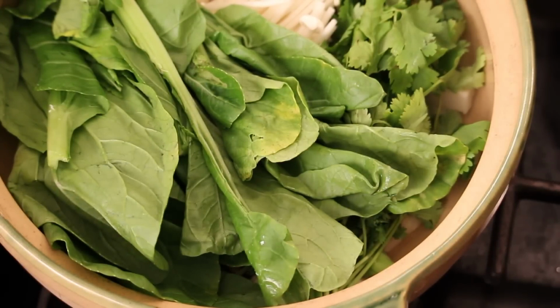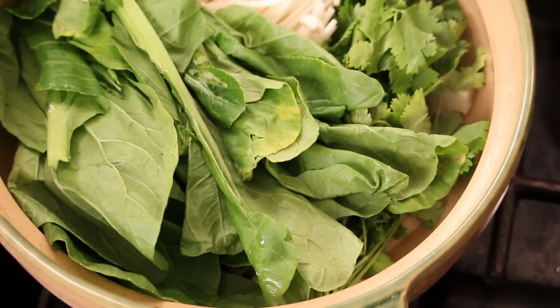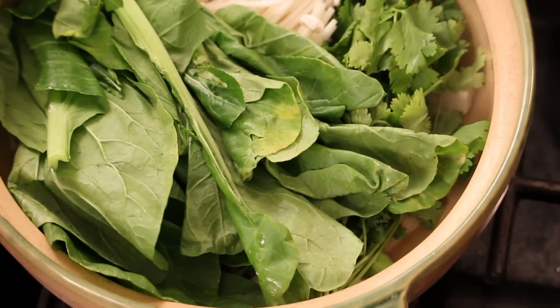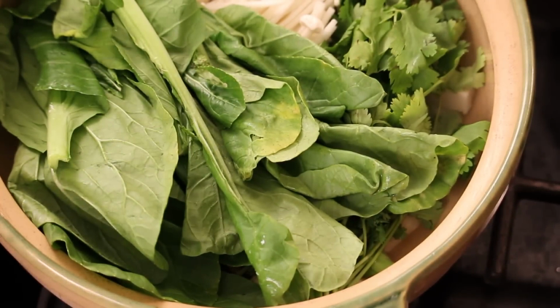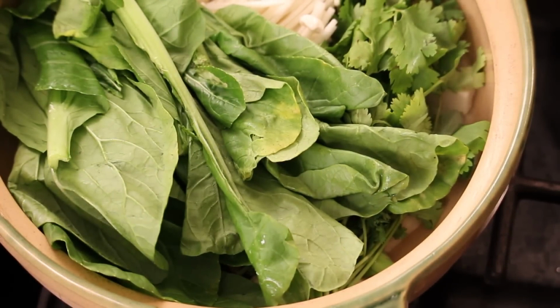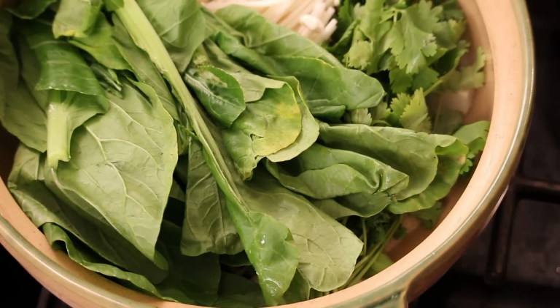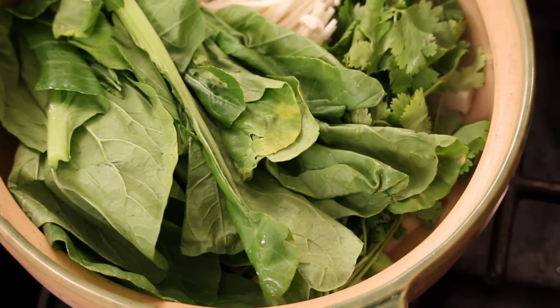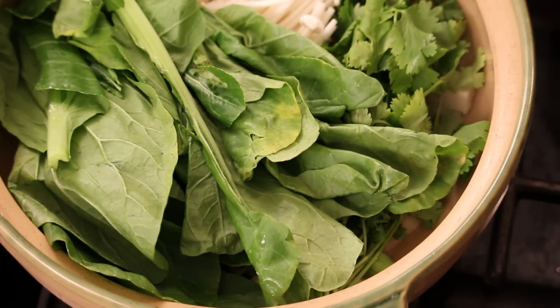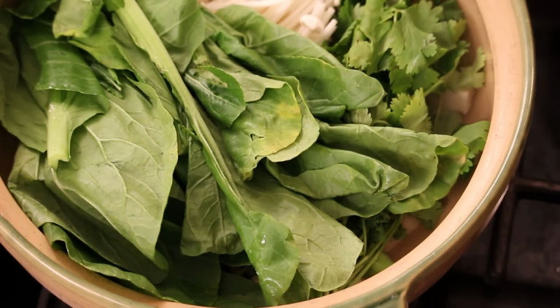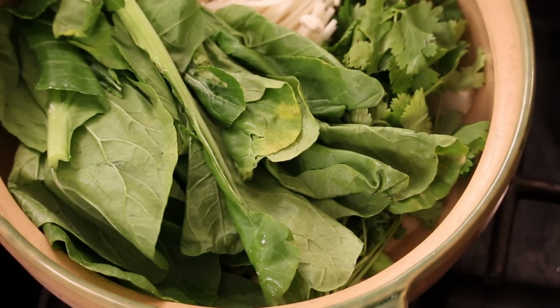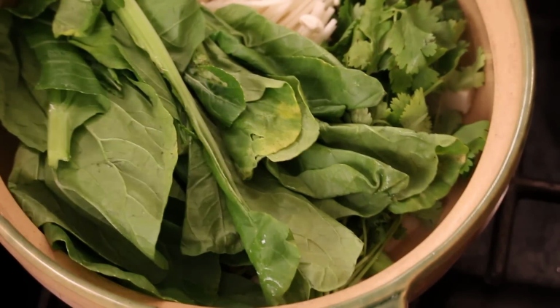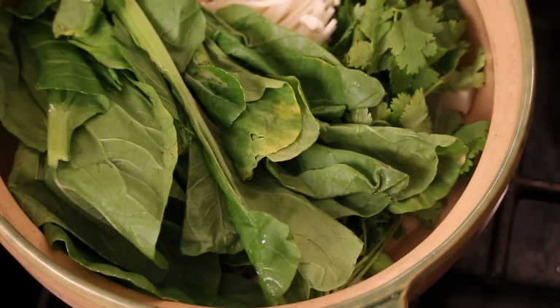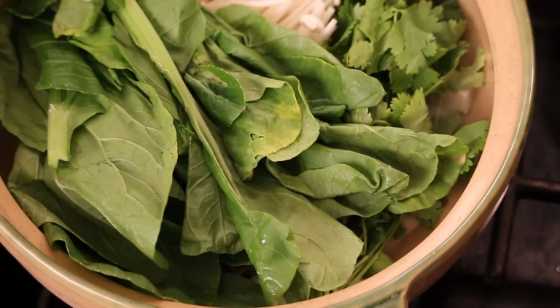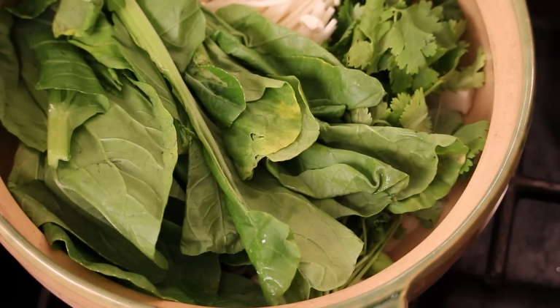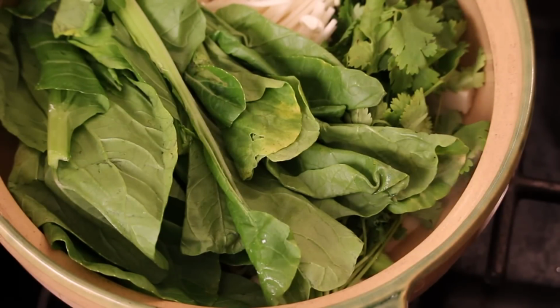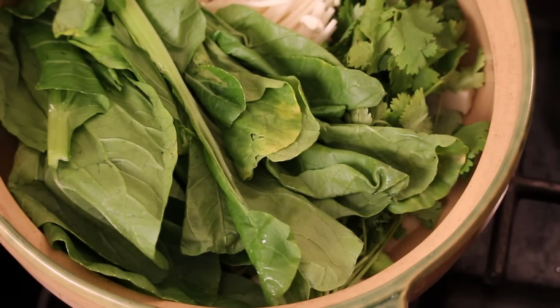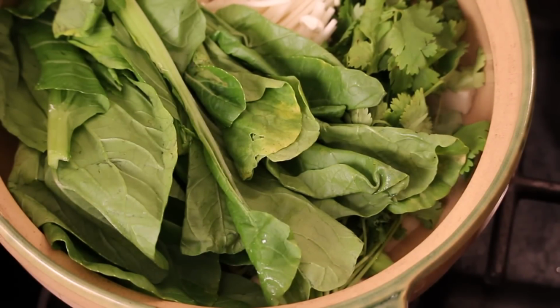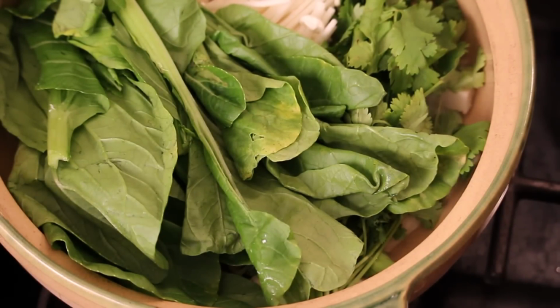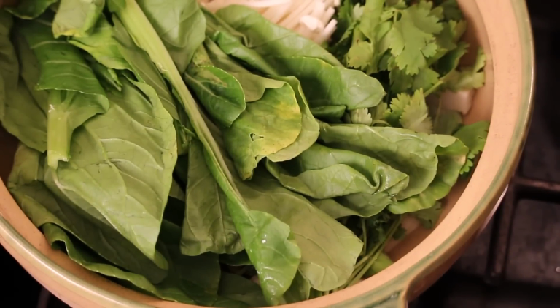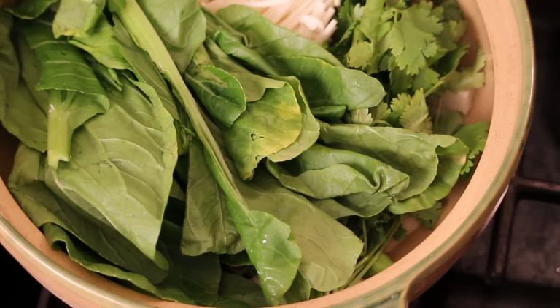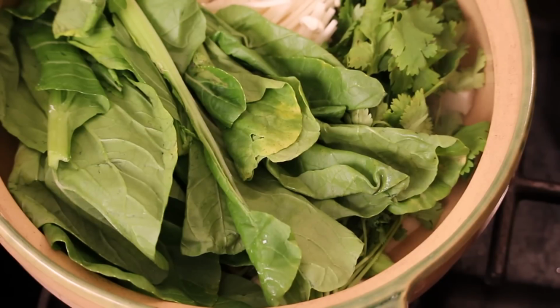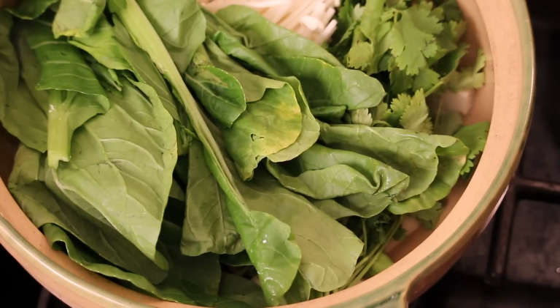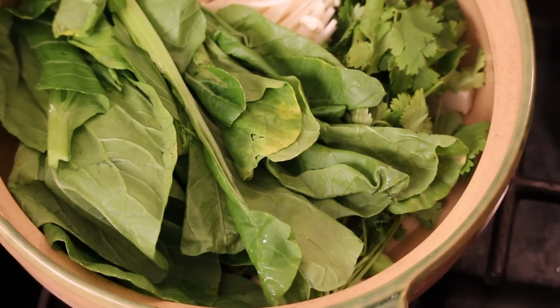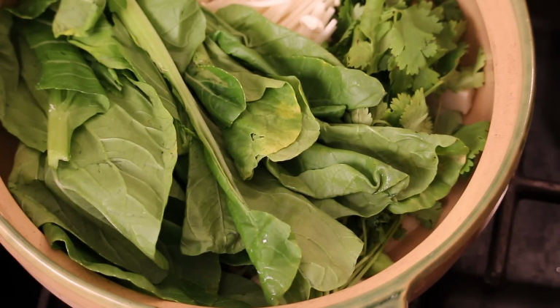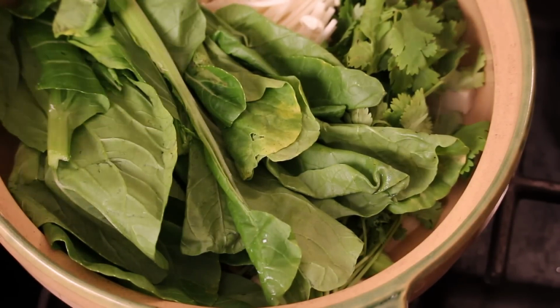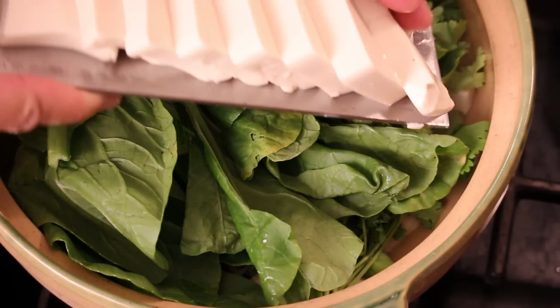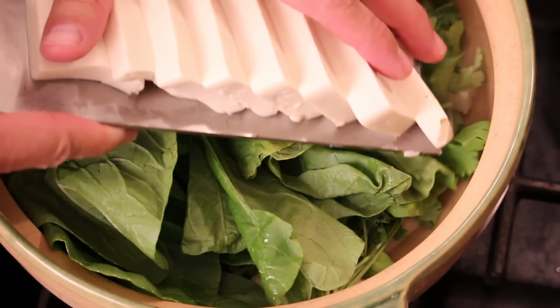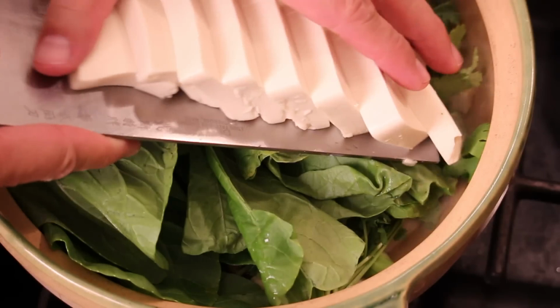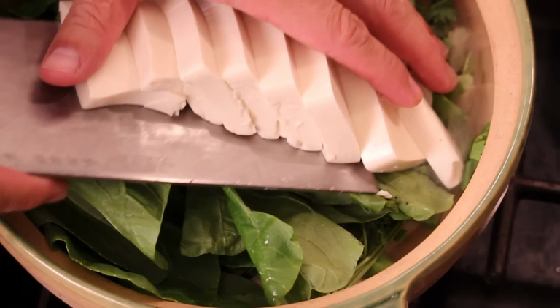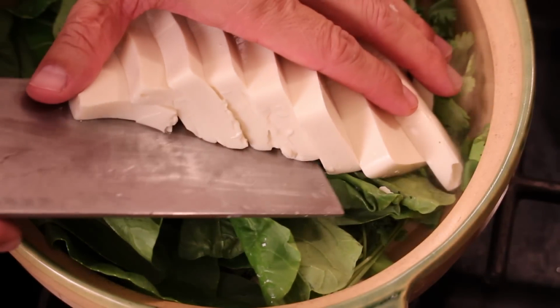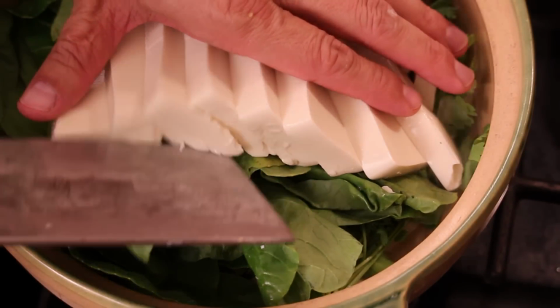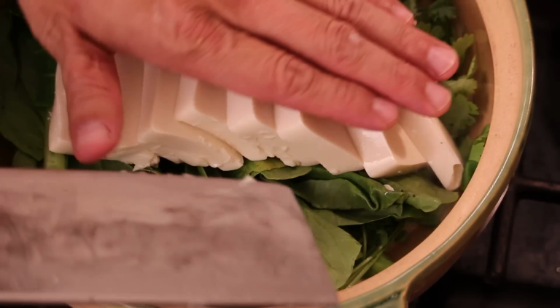And last, I need my cleaver. So I need to get this tofu in here. I'm using soft tofu — very soft. Gotta be careful.